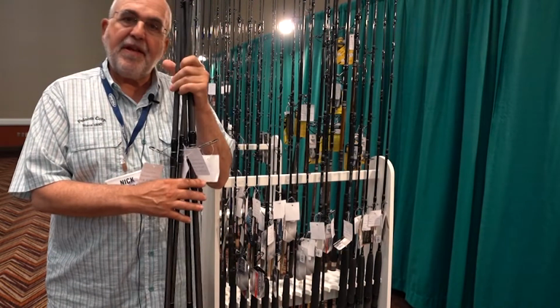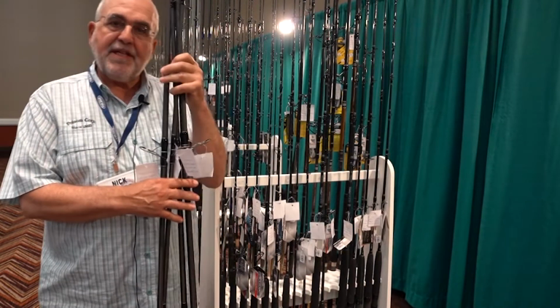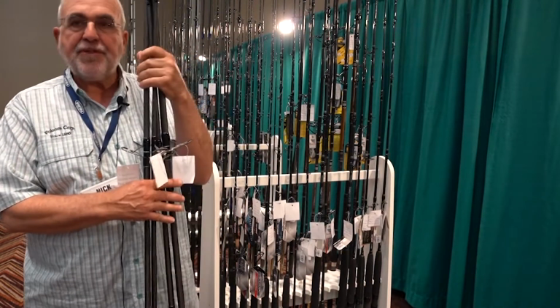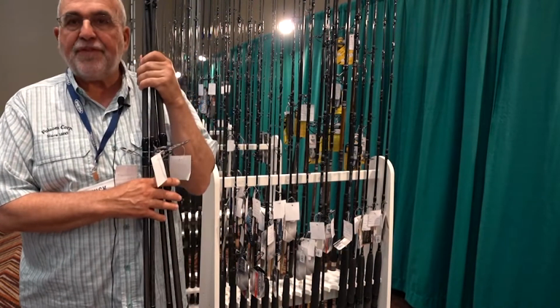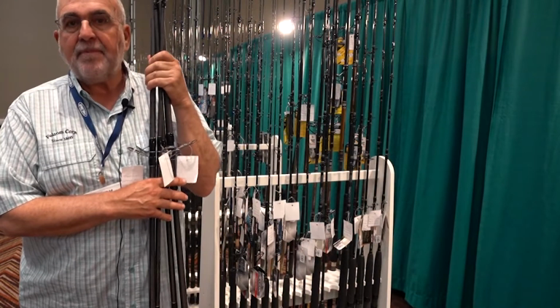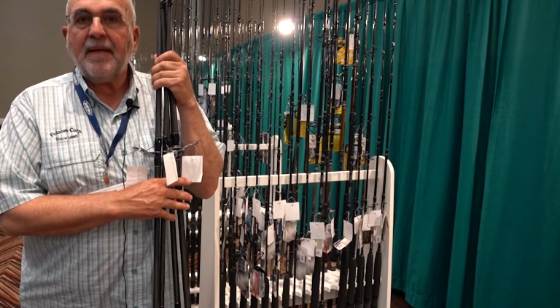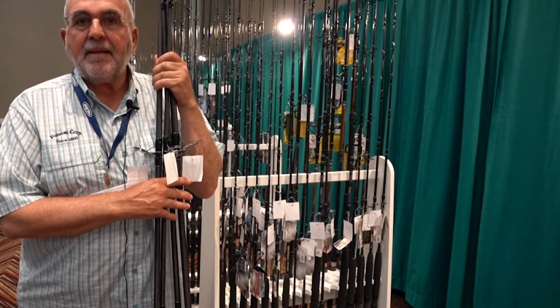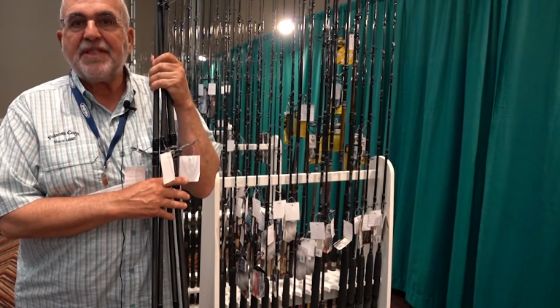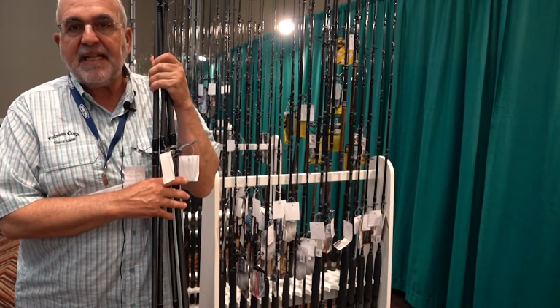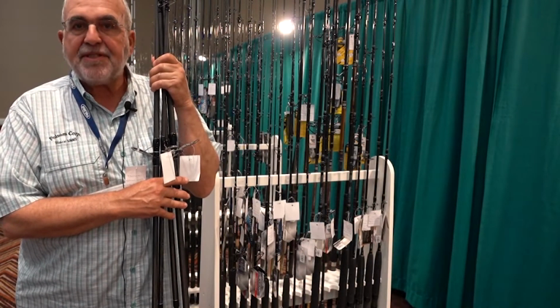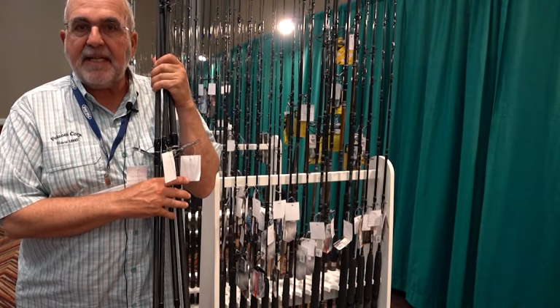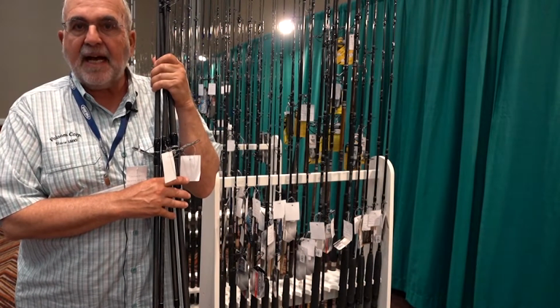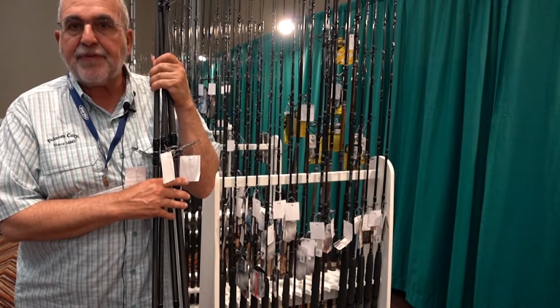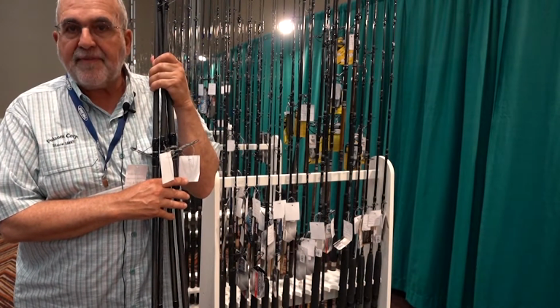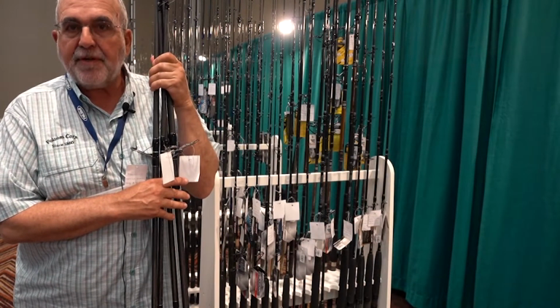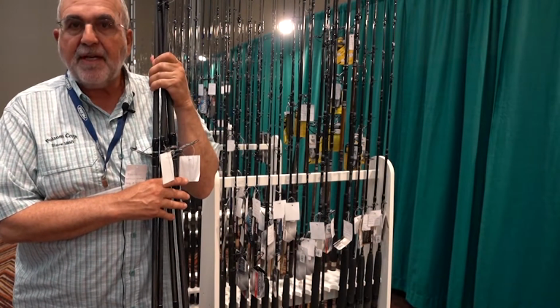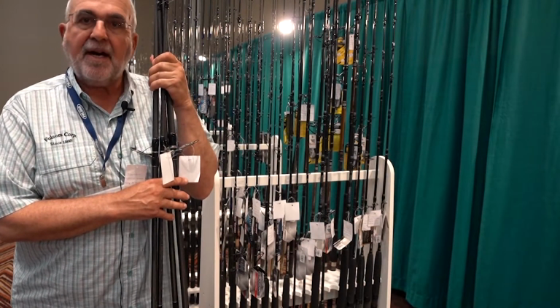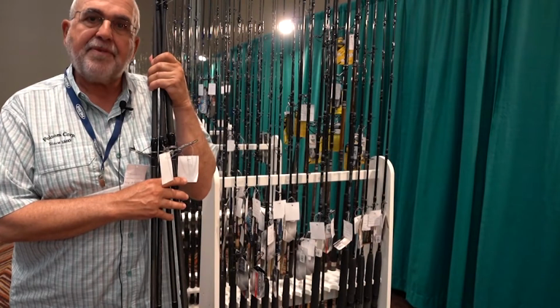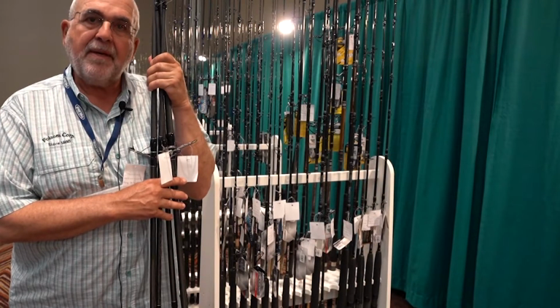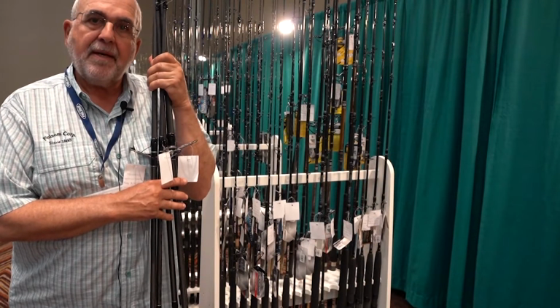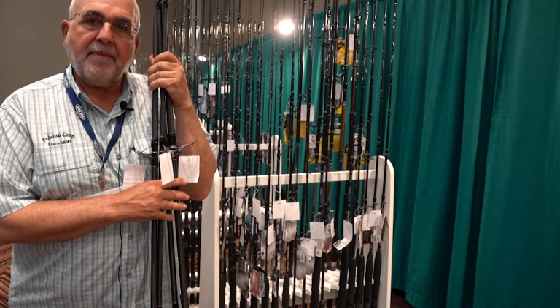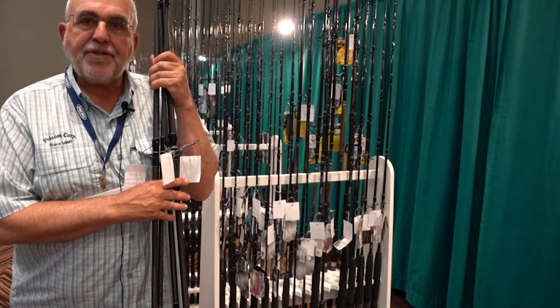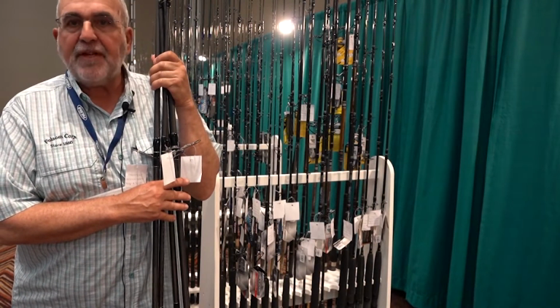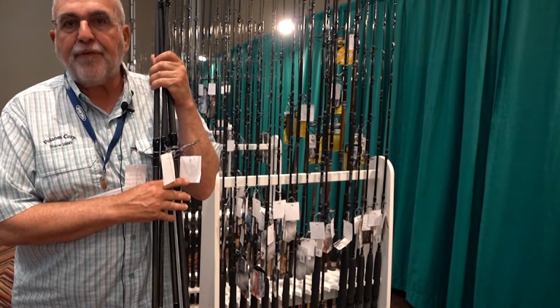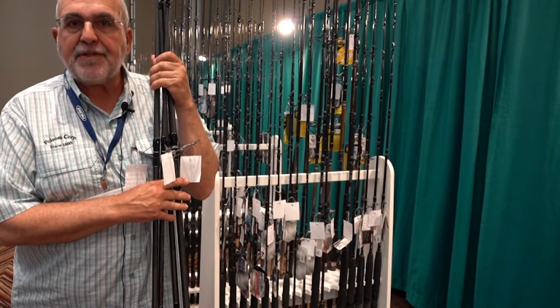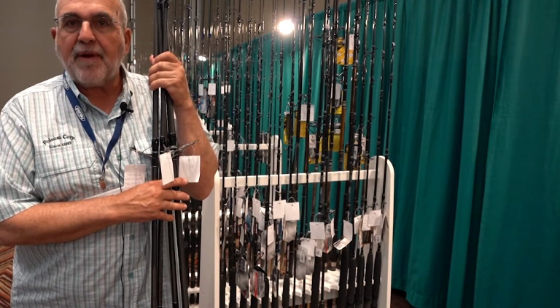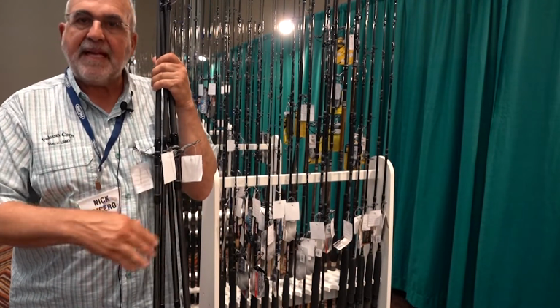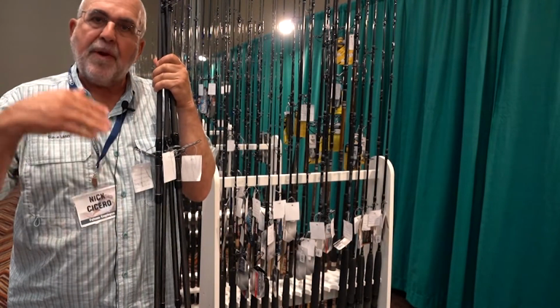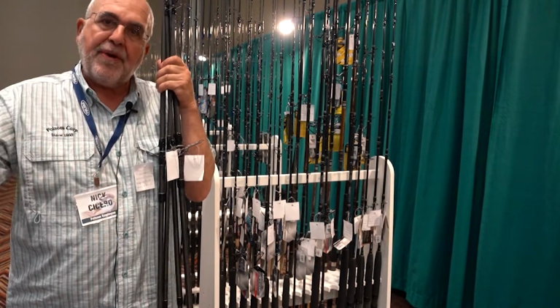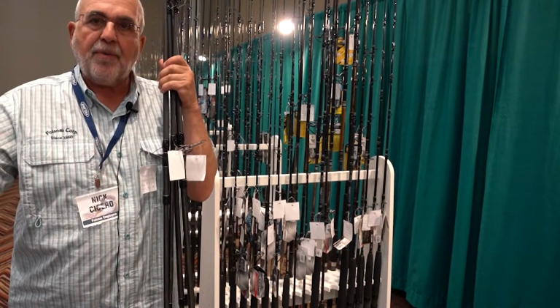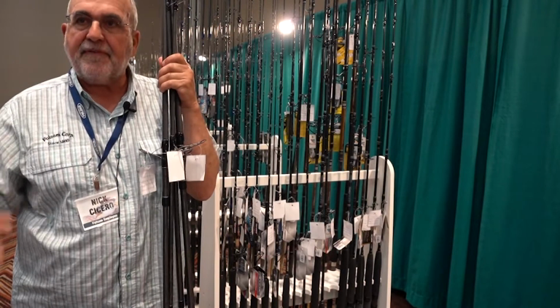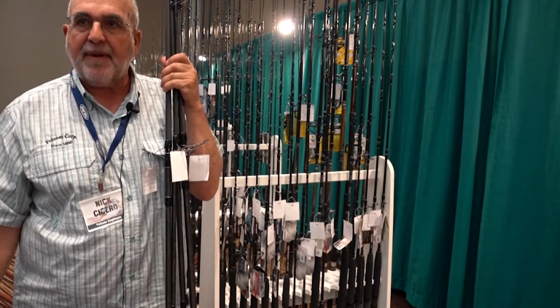Retail price points range from $69 to $79 for the 7-footers, up to $139 to $159 for the extra-heavy 12-footers.